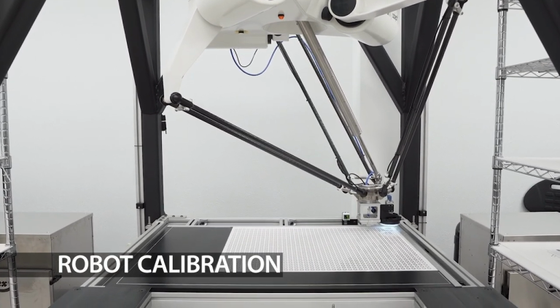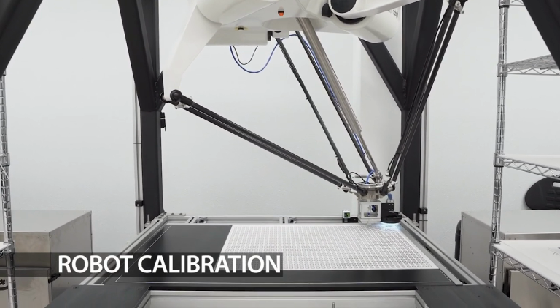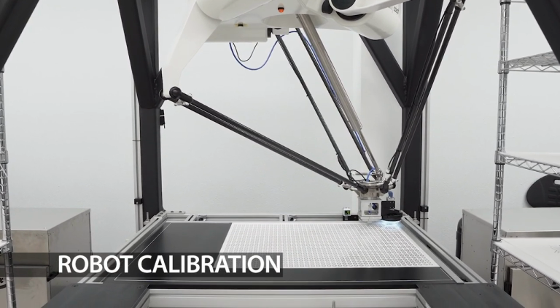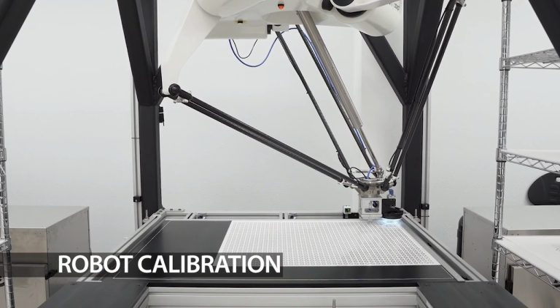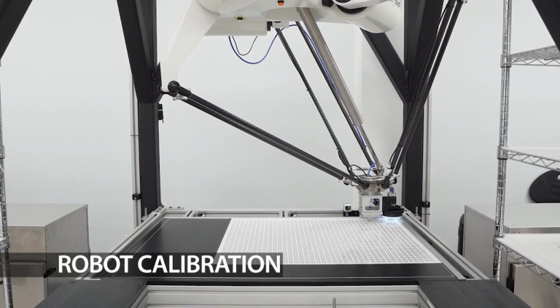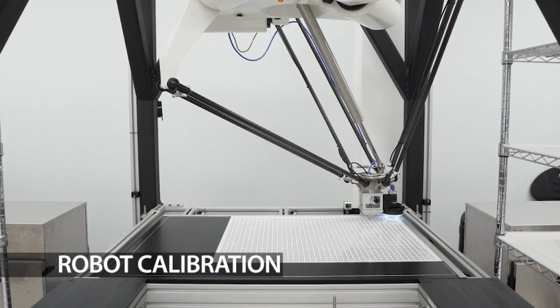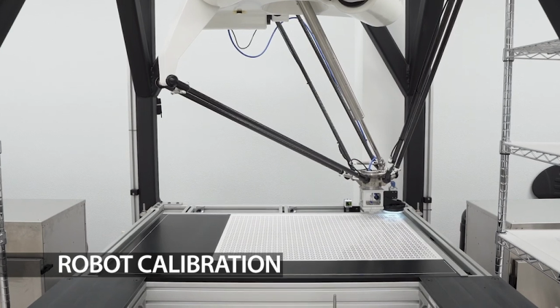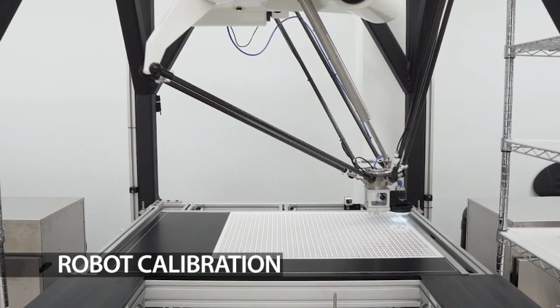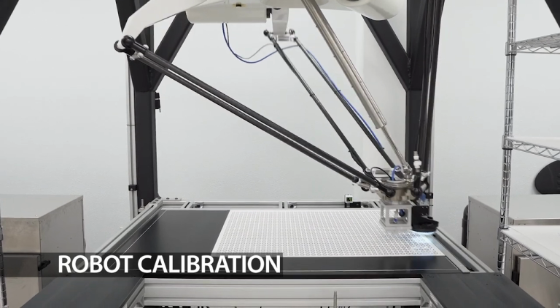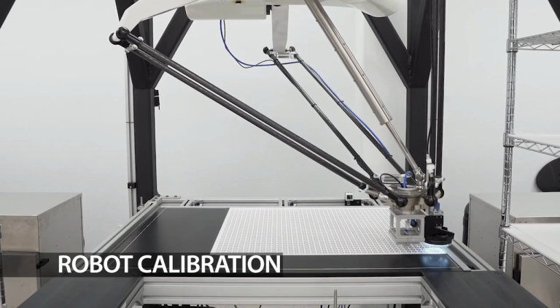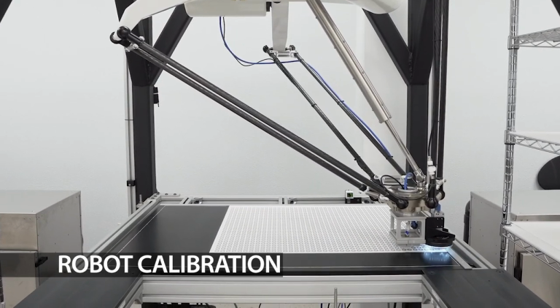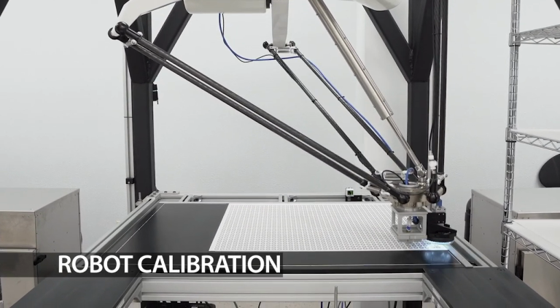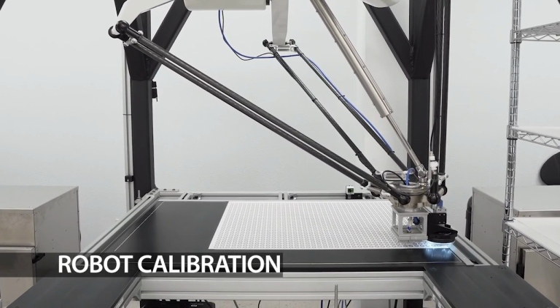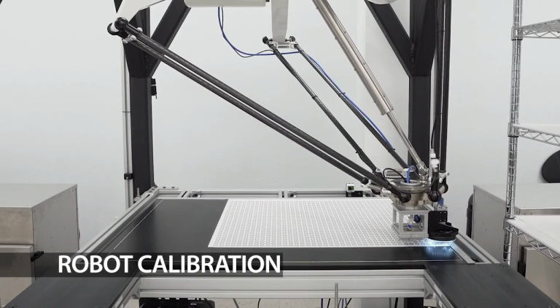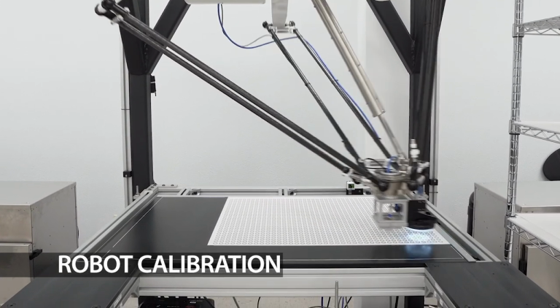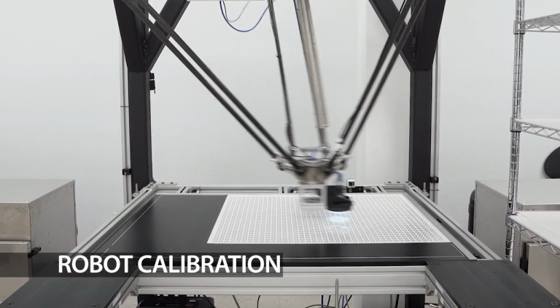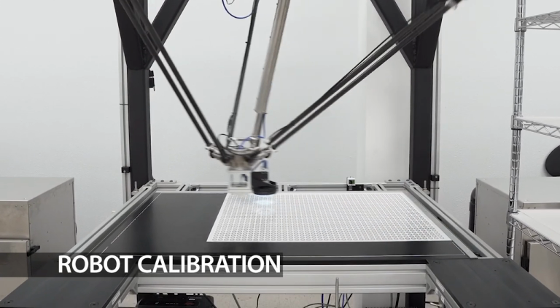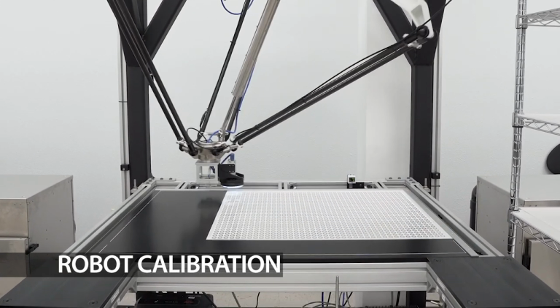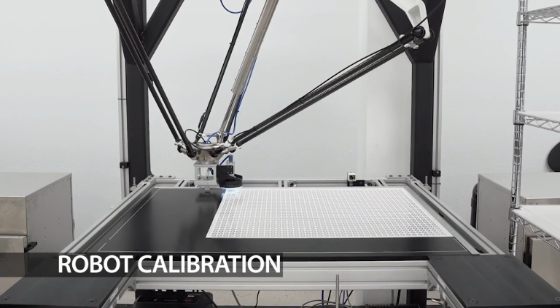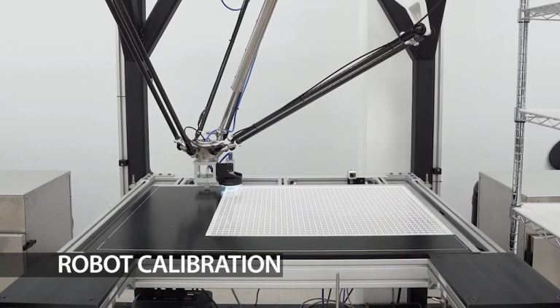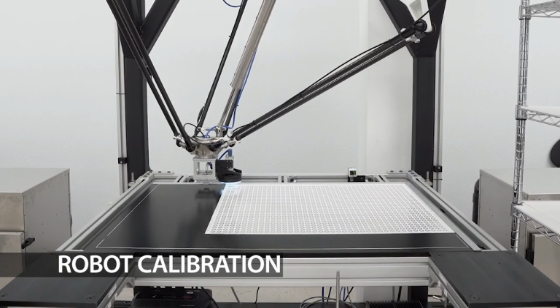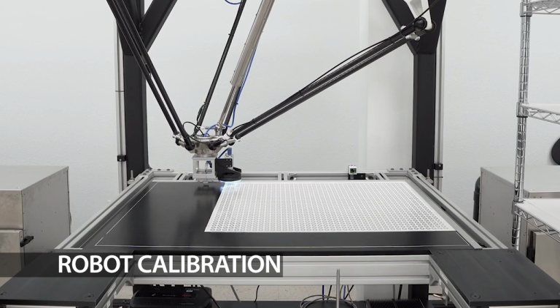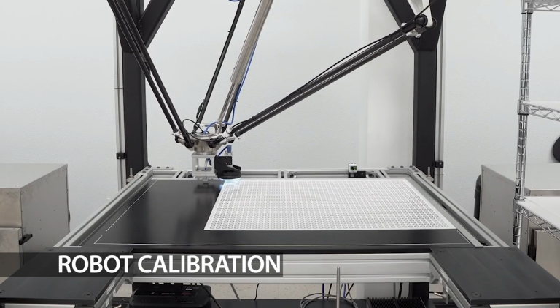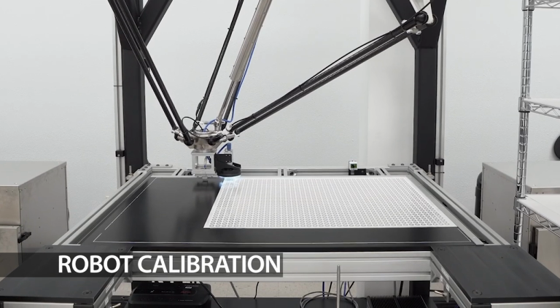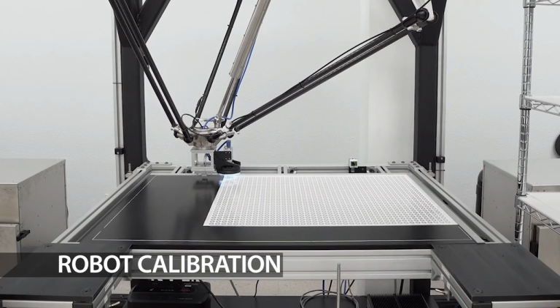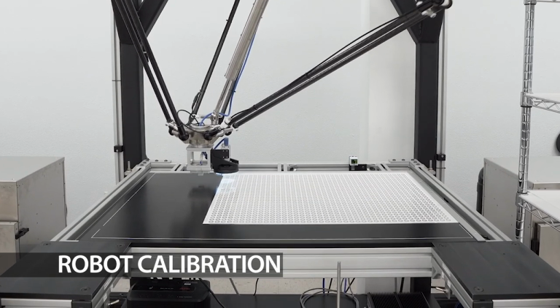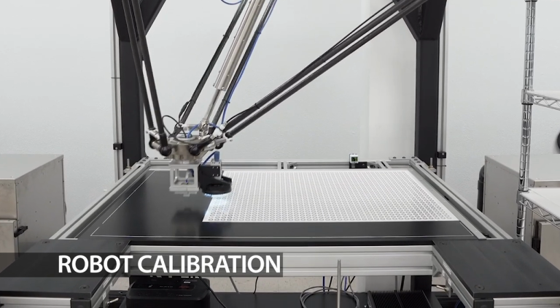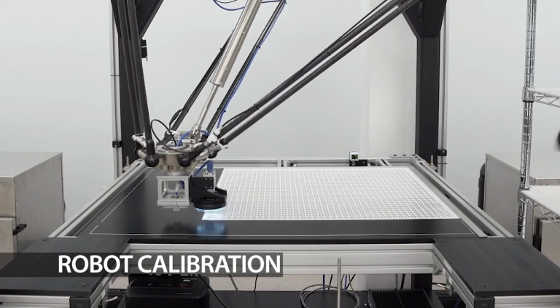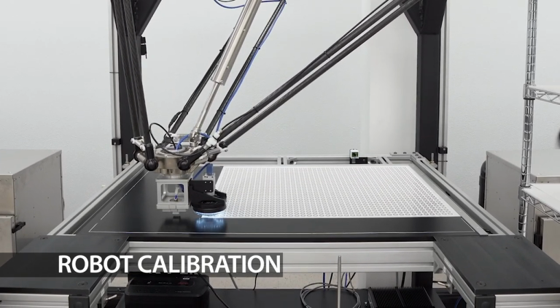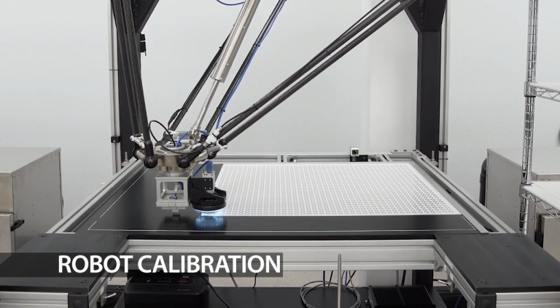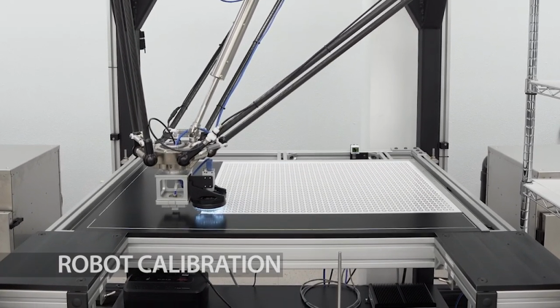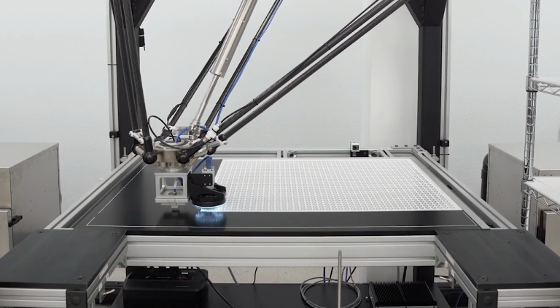The robot calibrates itself by using machine vision to find the four corners of the Mylar sheet on which the disks are printed. Once it determines the sheet's position and skew, the robot starts the picking process.